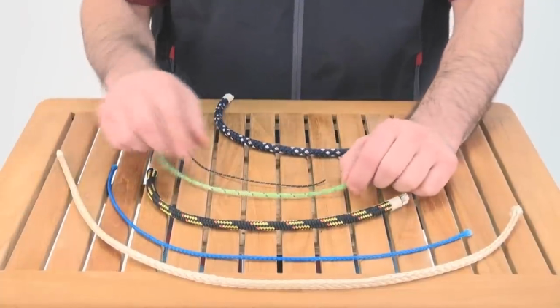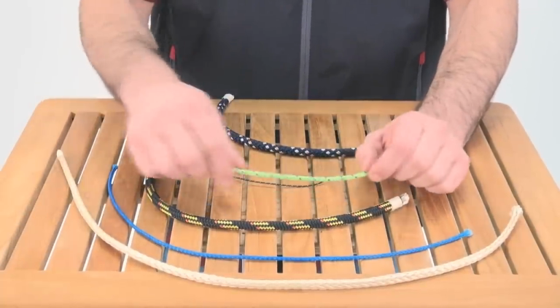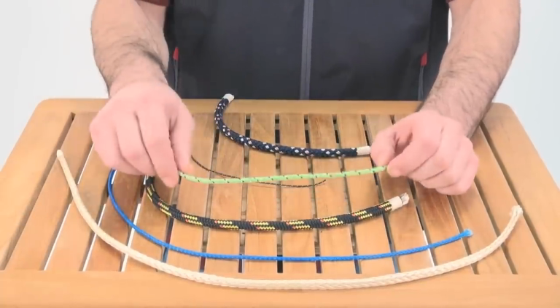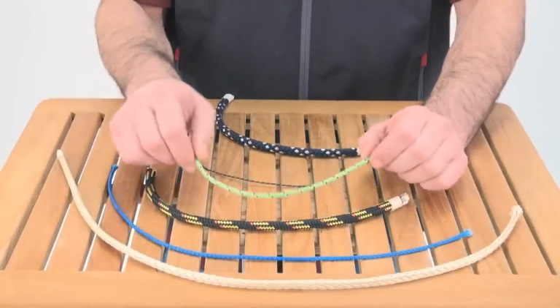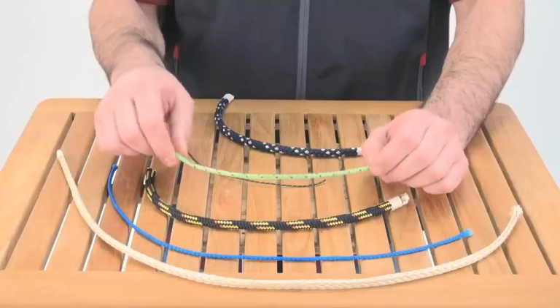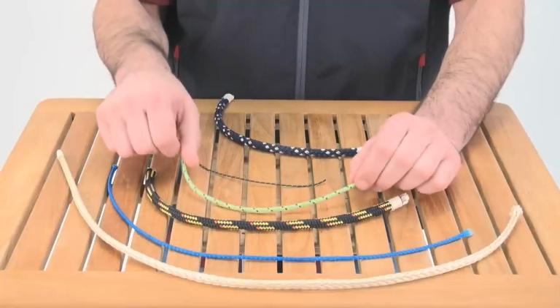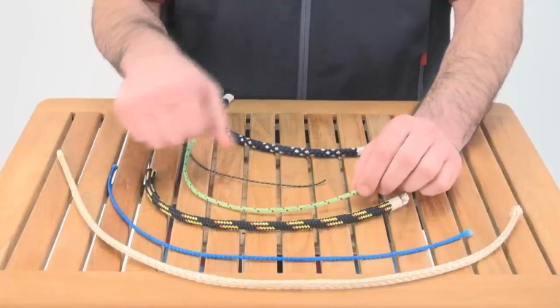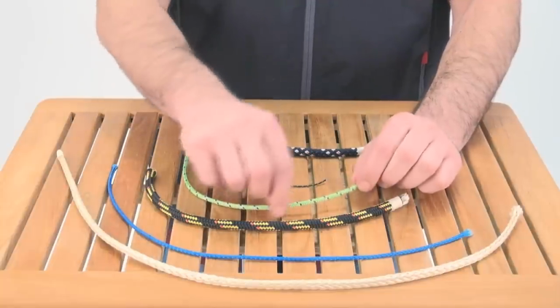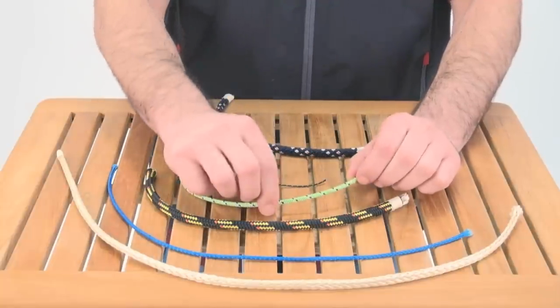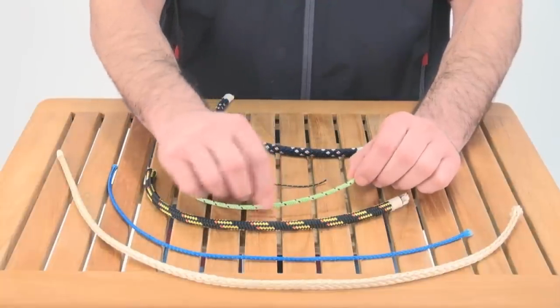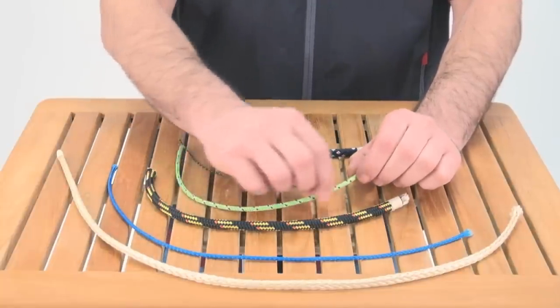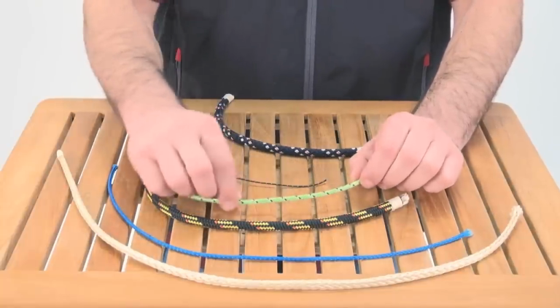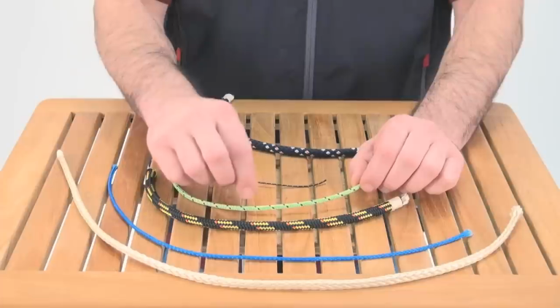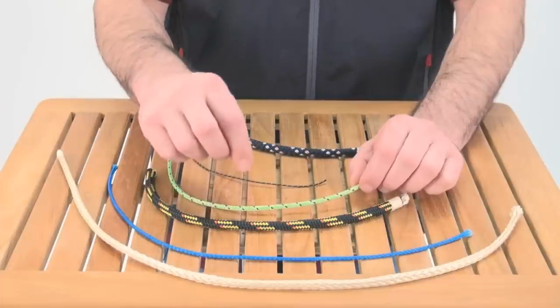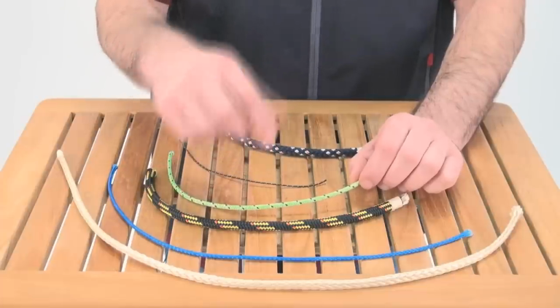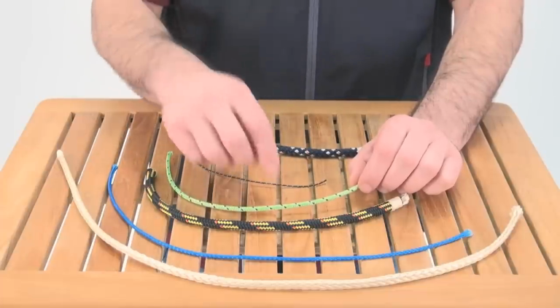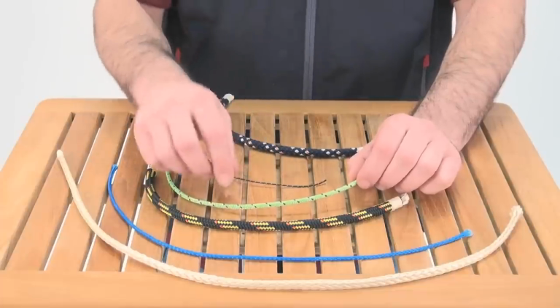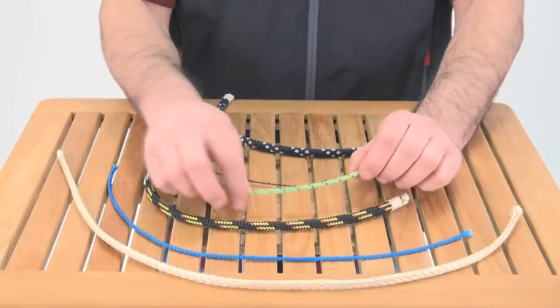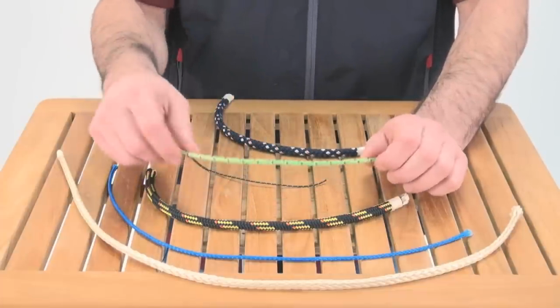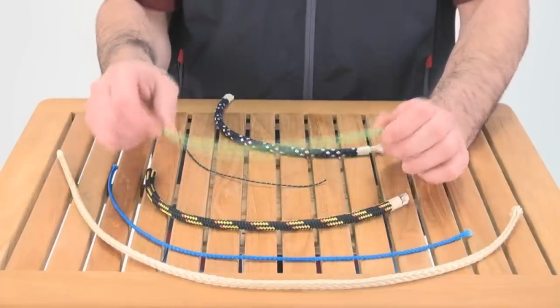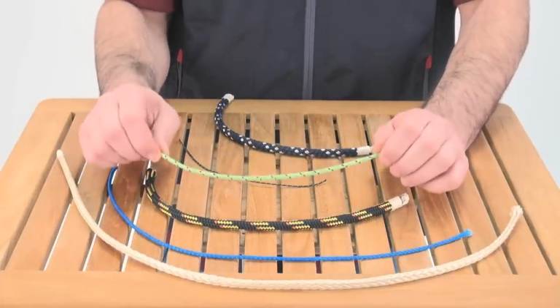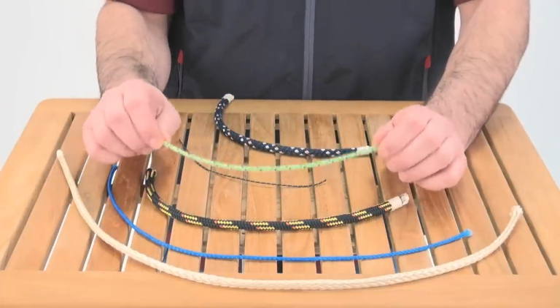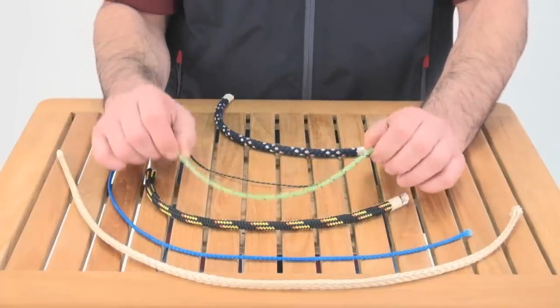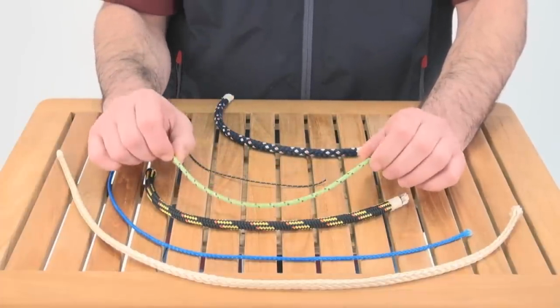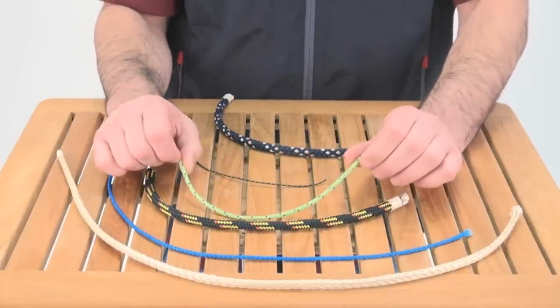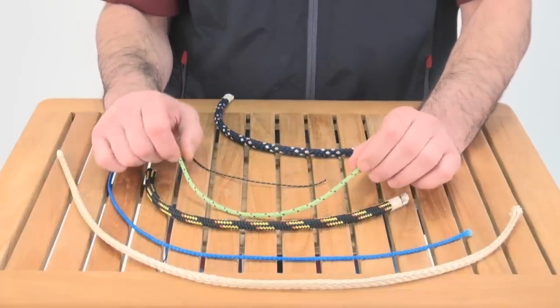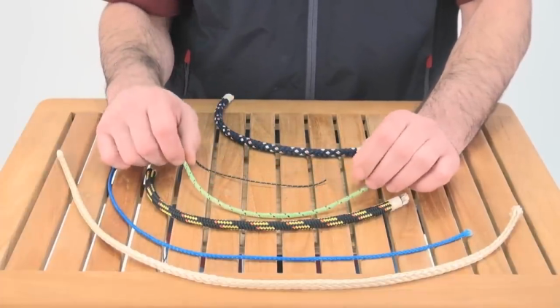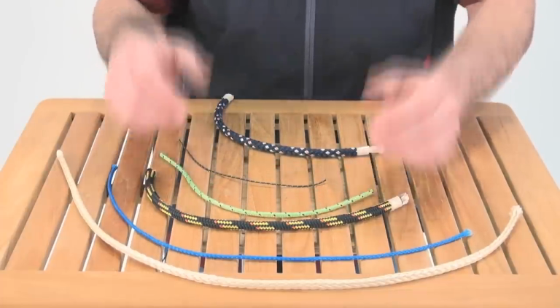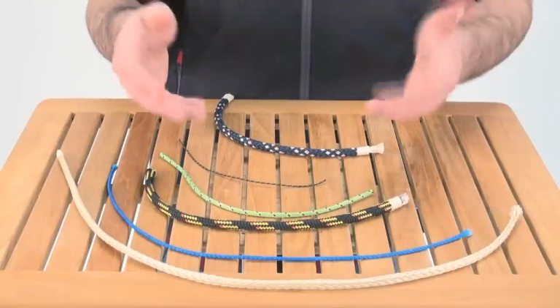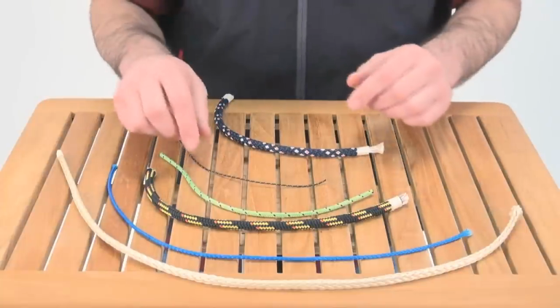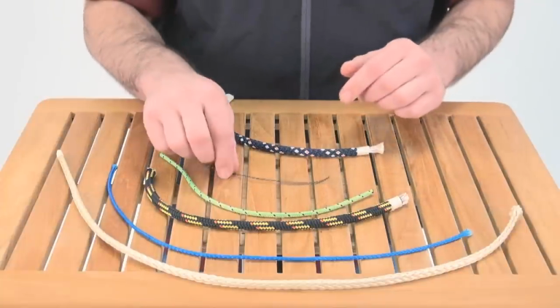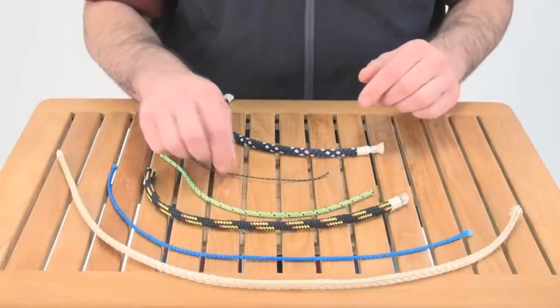Next, this is a smaller diameter Vectran core double braid — polyester cover over the Vectran core. Perfect for dinghy control lines and dinghy halyards, and again great UV resistance and abrasion resistance.